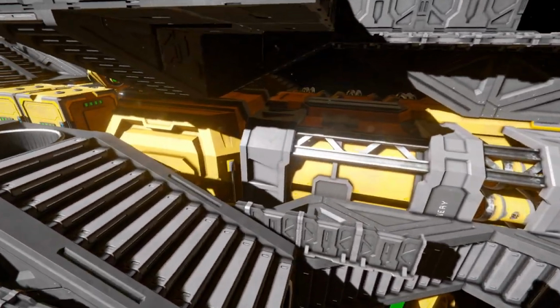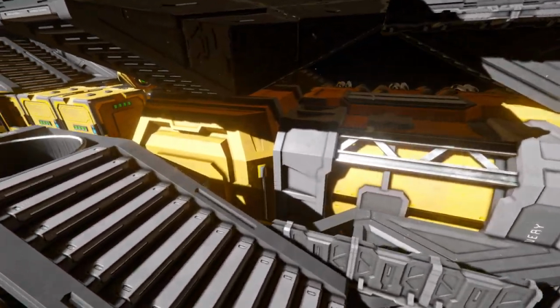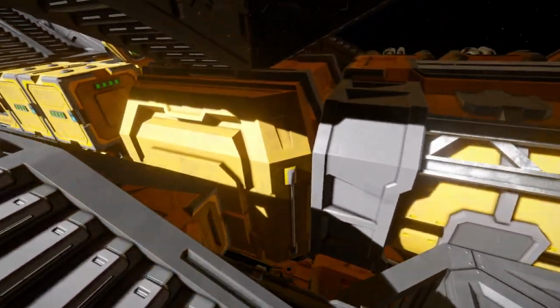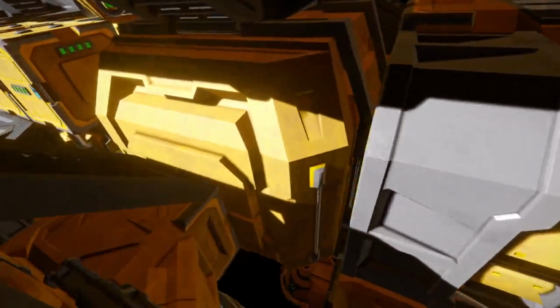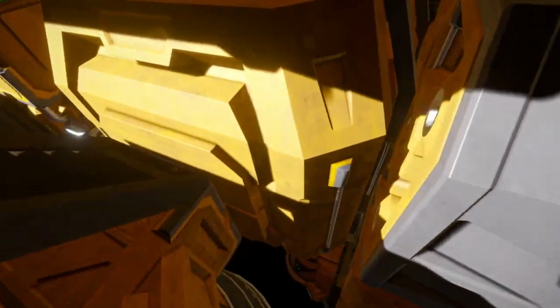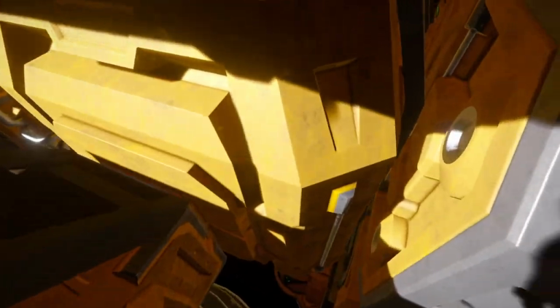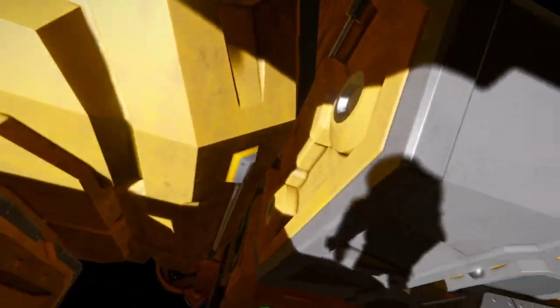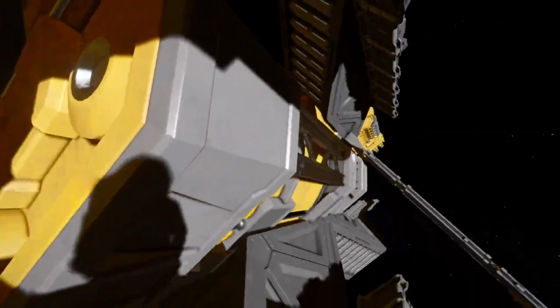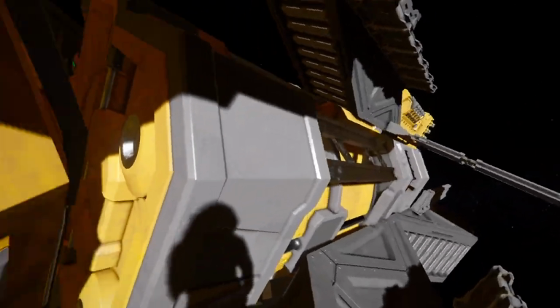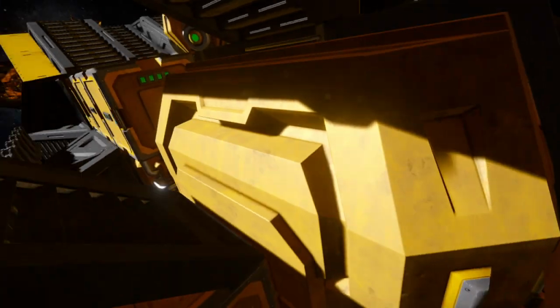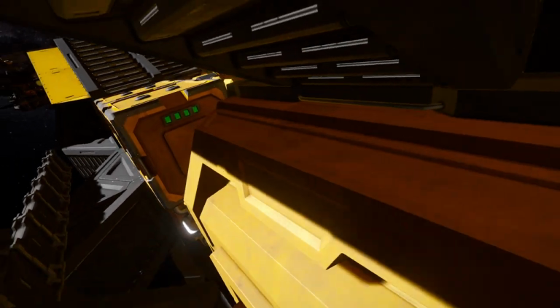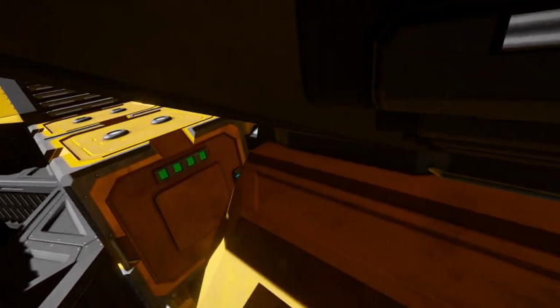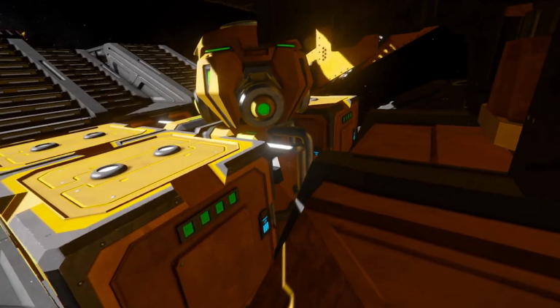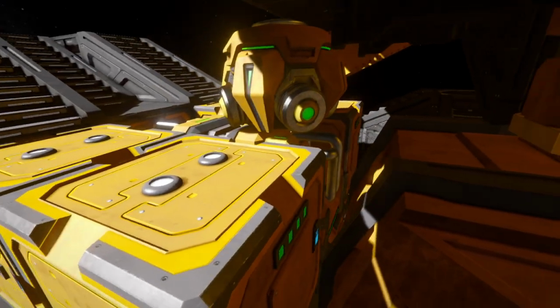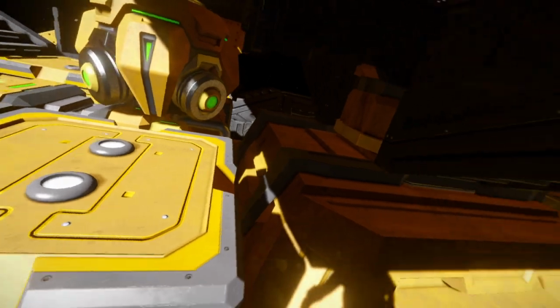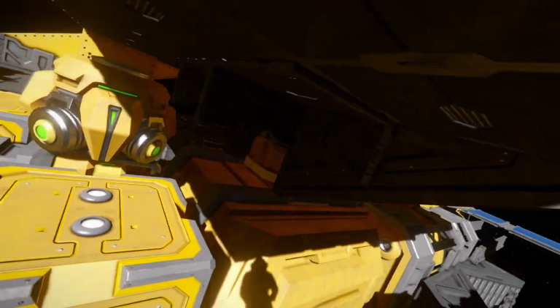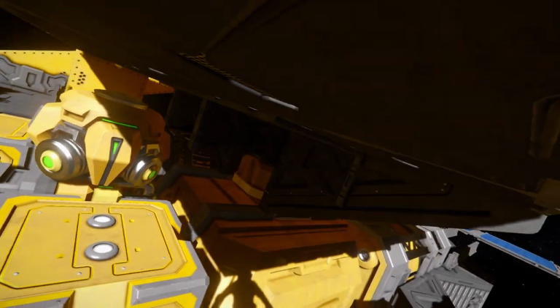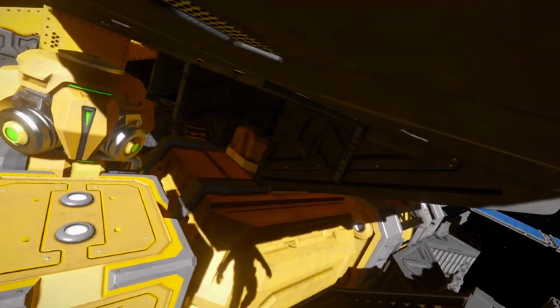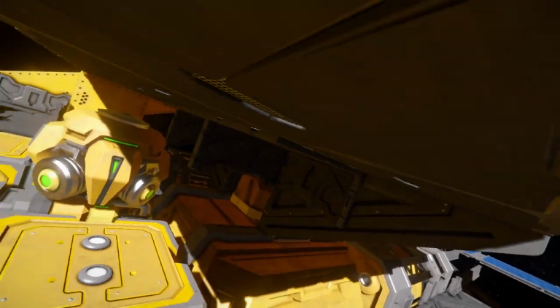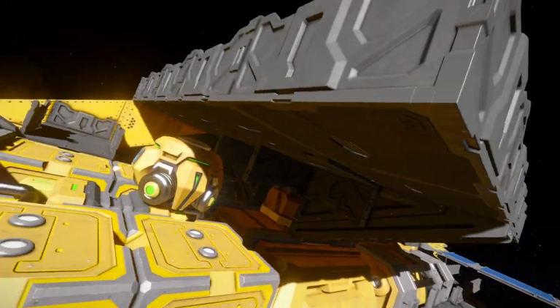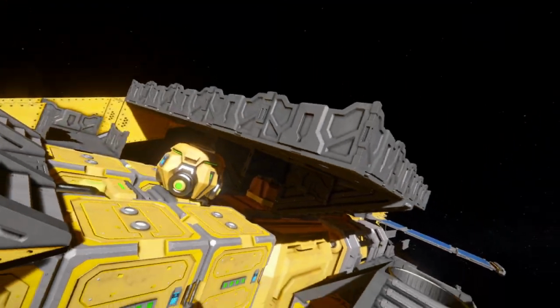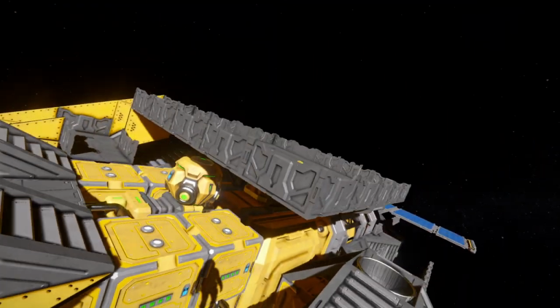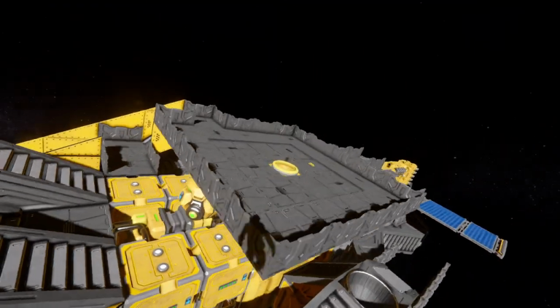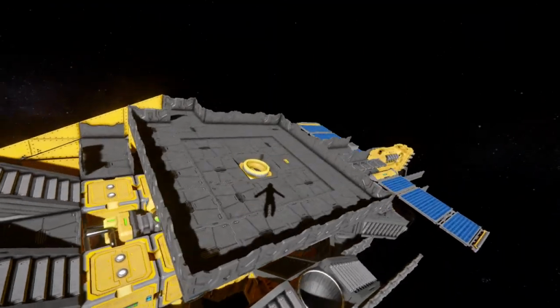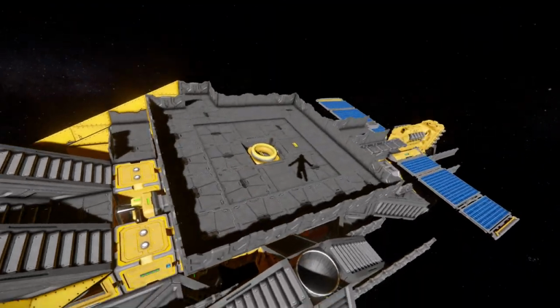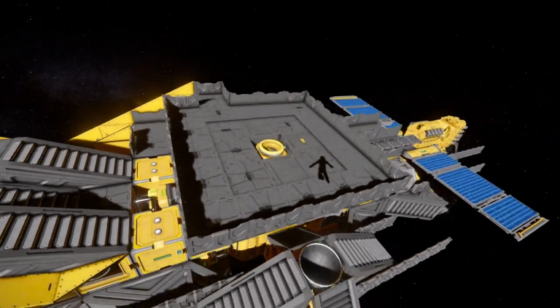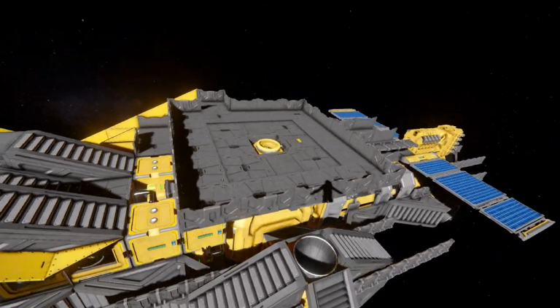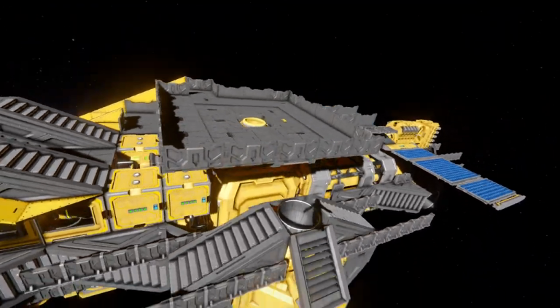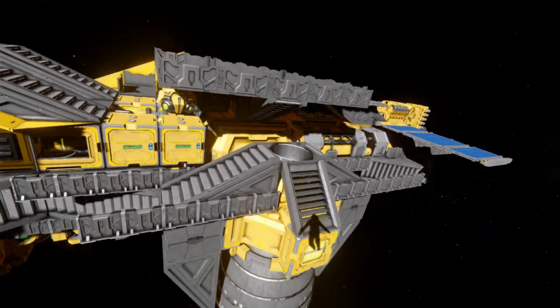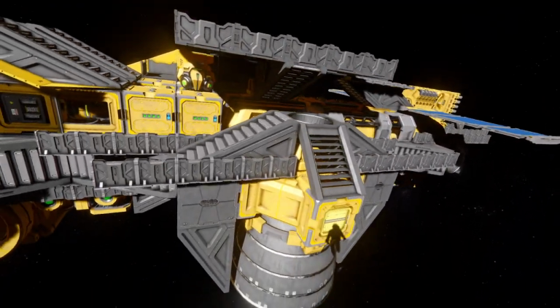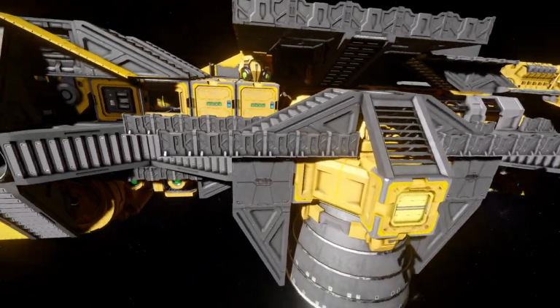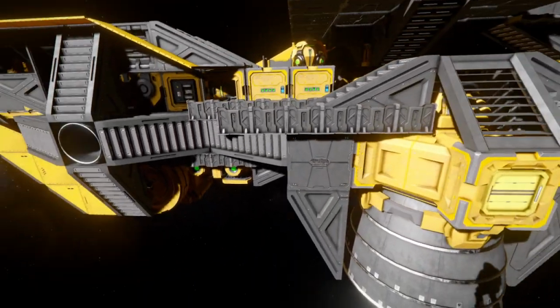You can start with the cargo container, add refinery, add assembler, add the connector on top, and then you can easily dock your miner.